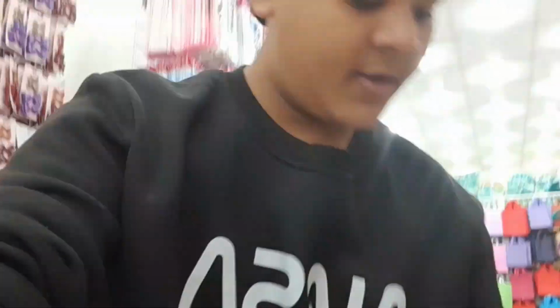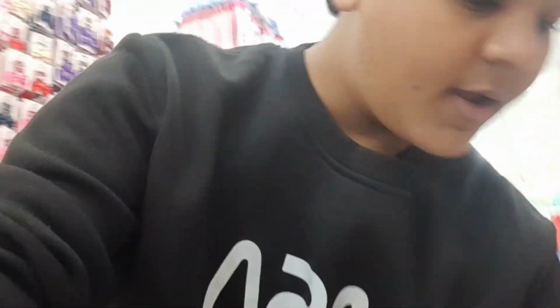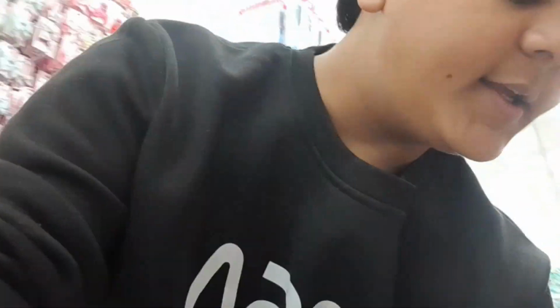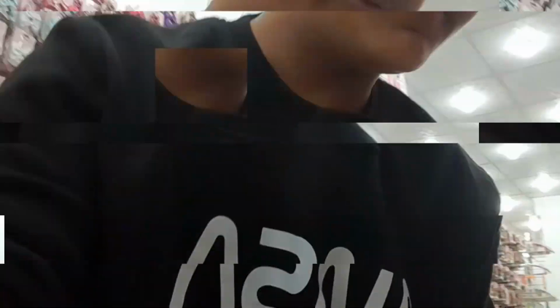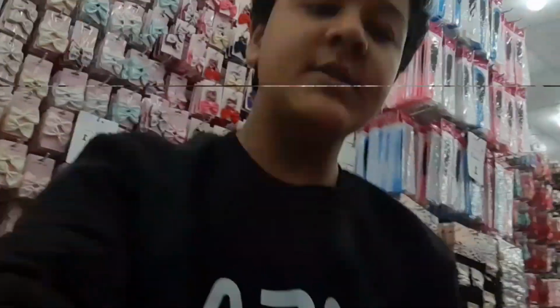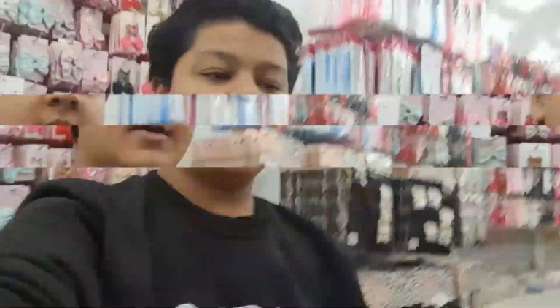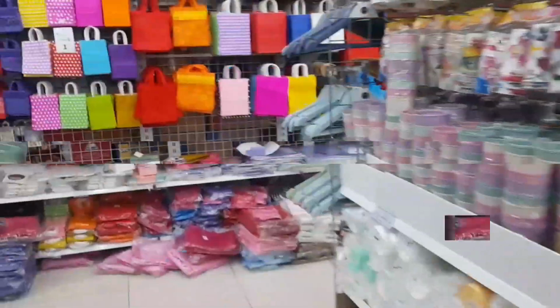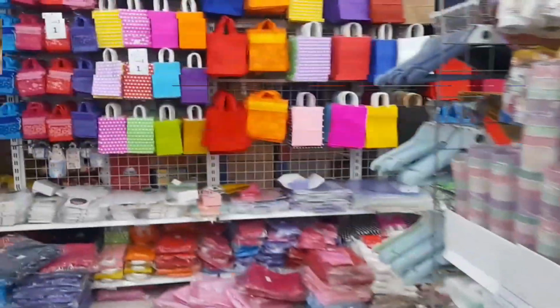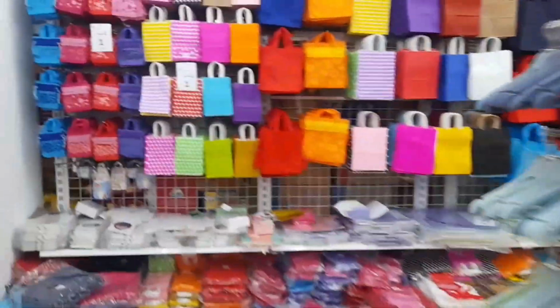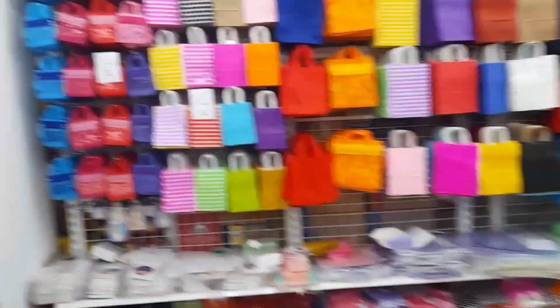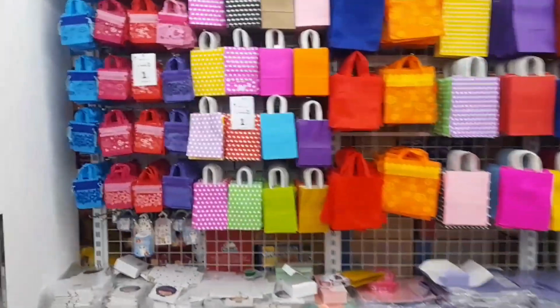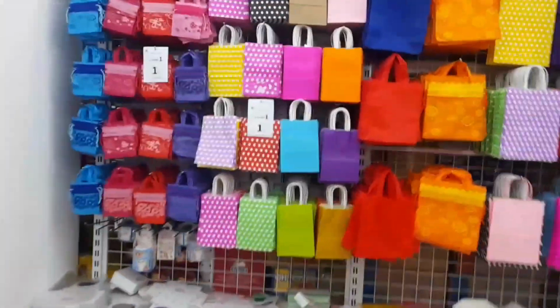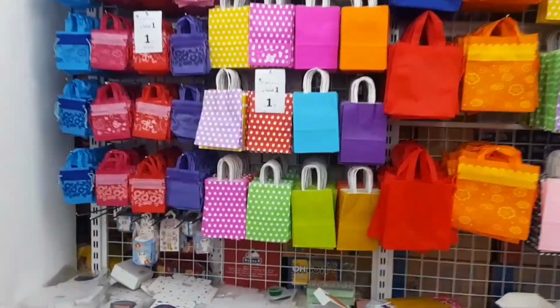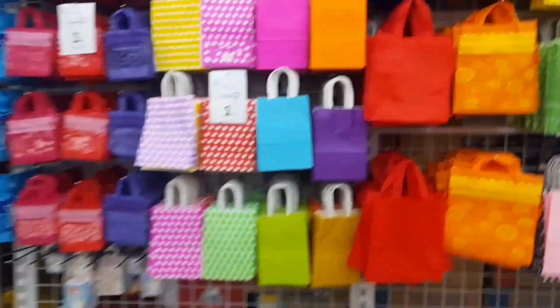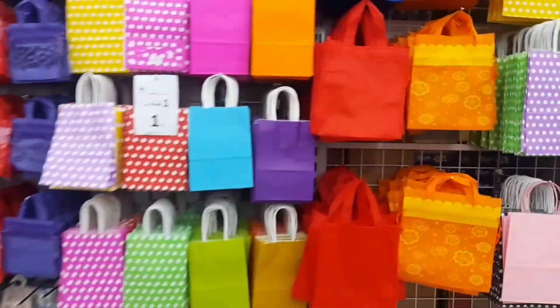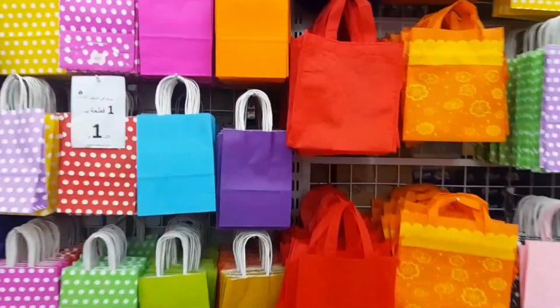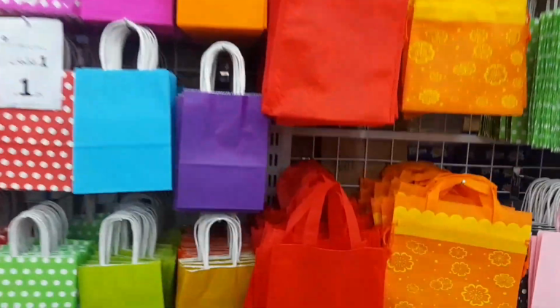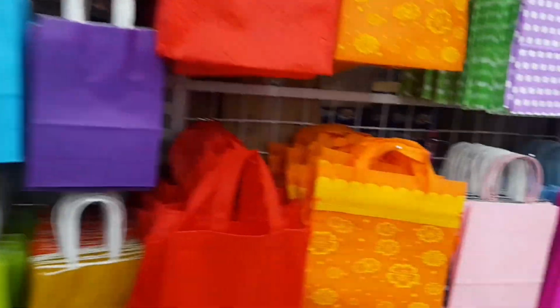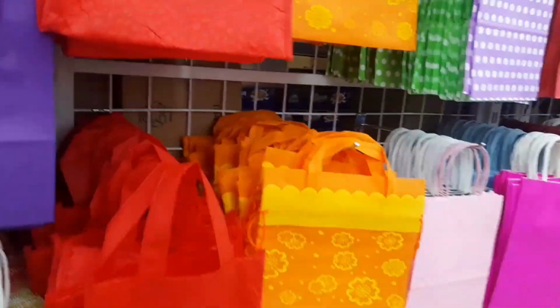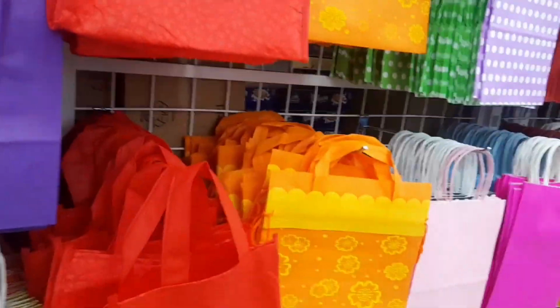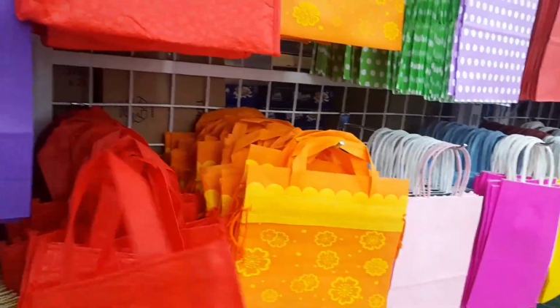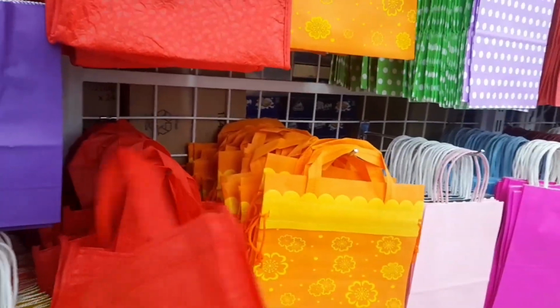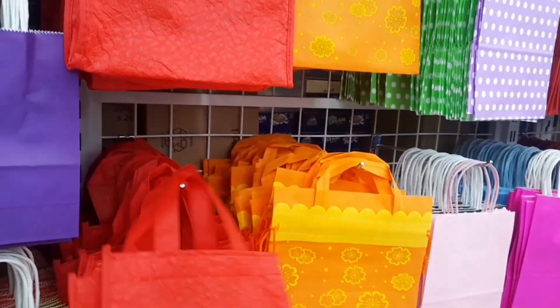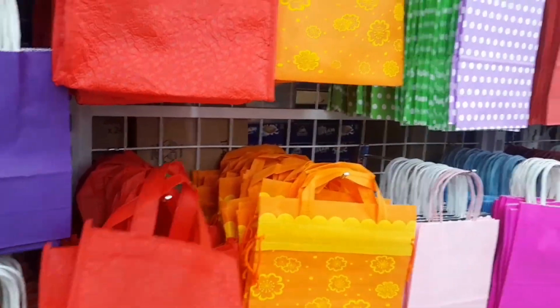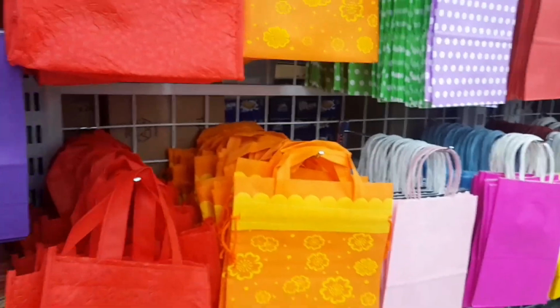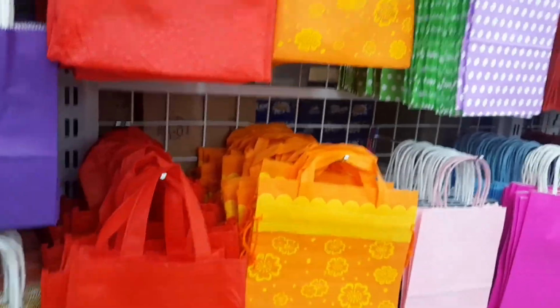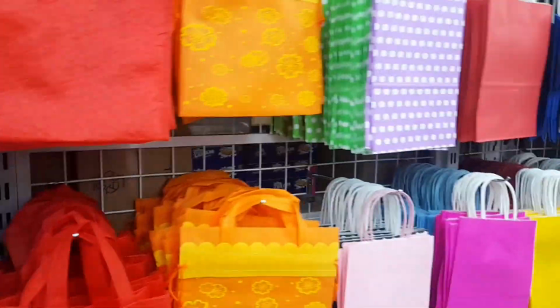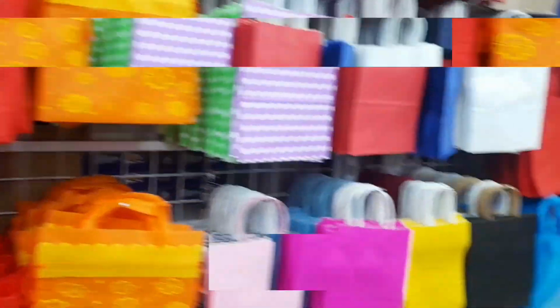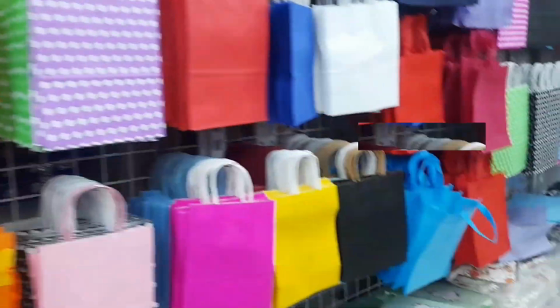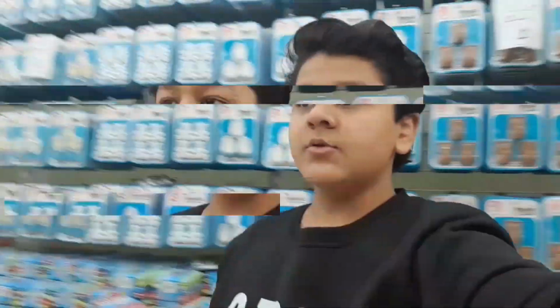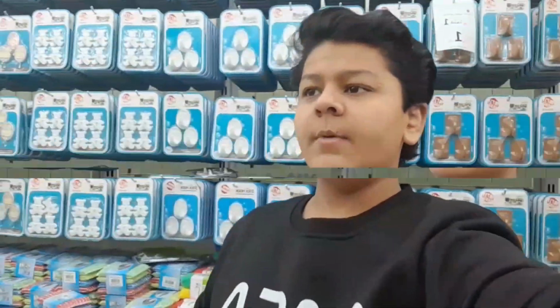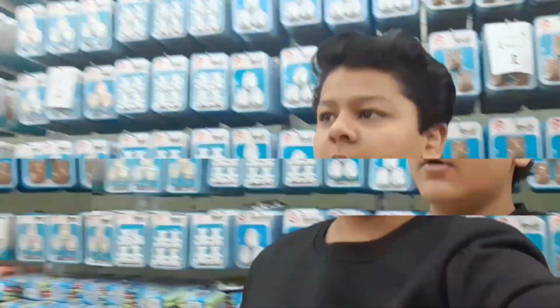We have some paper bags here. We also have cloths made from here, and the section is filled with various items. There is also a crockery section.